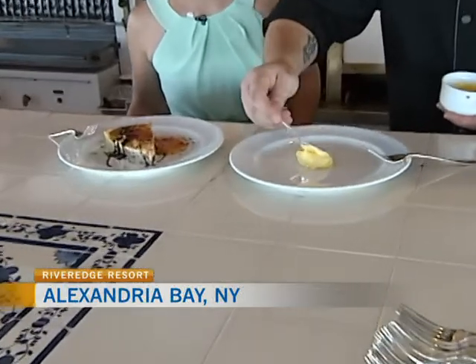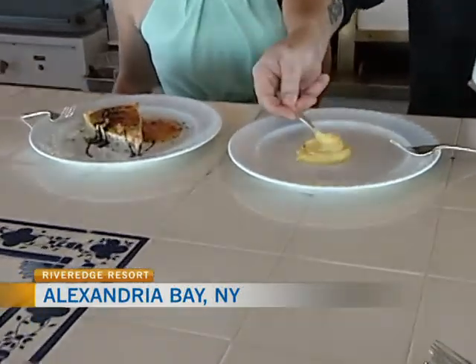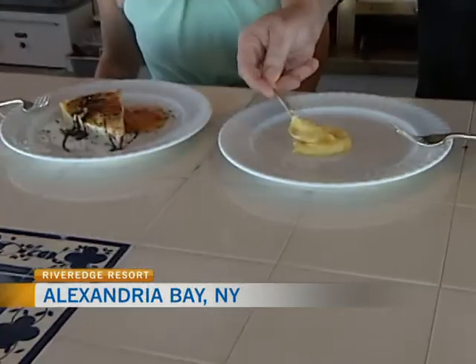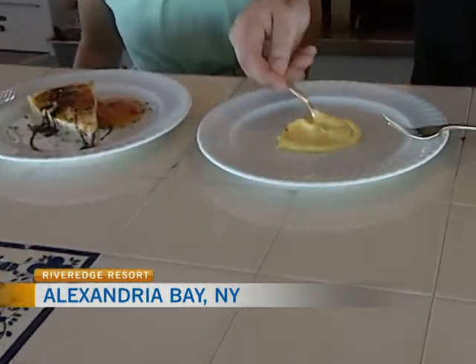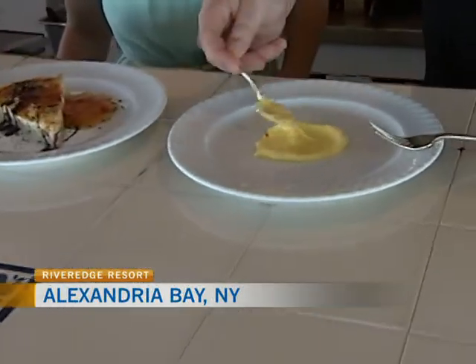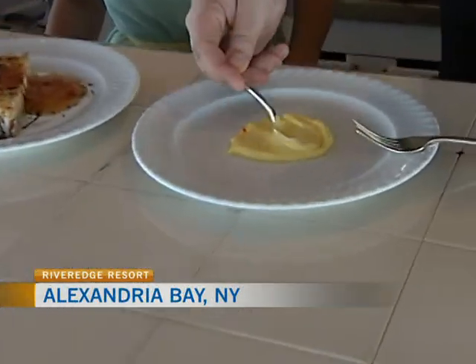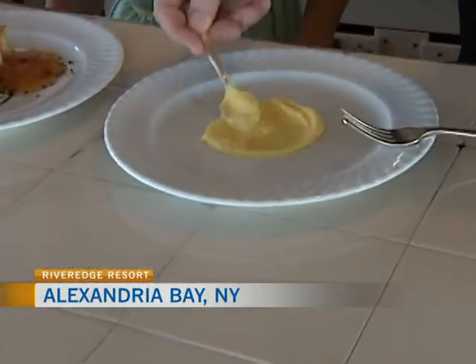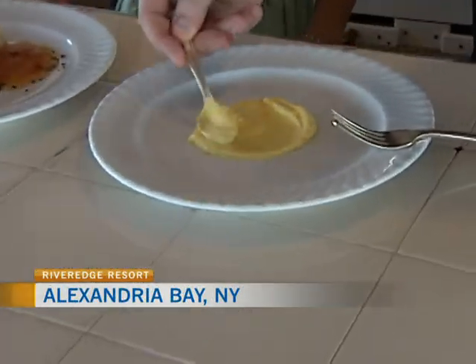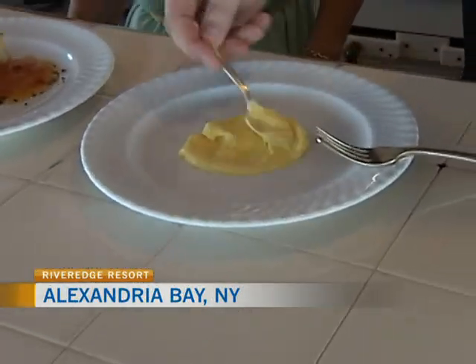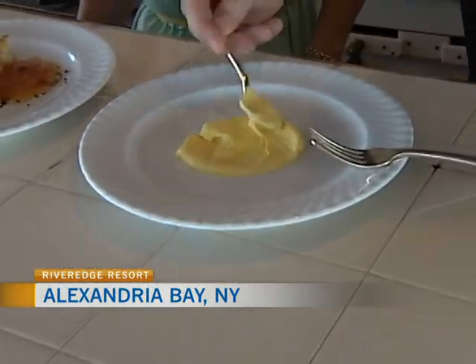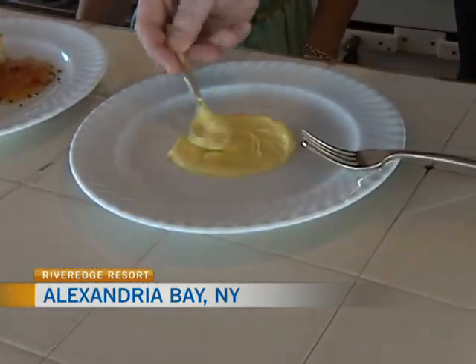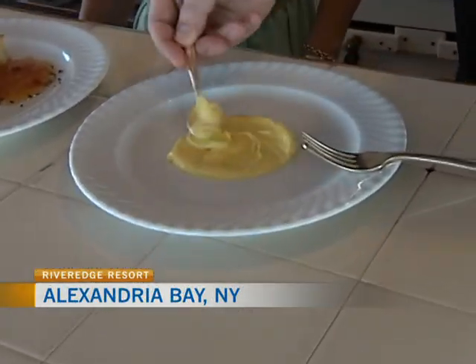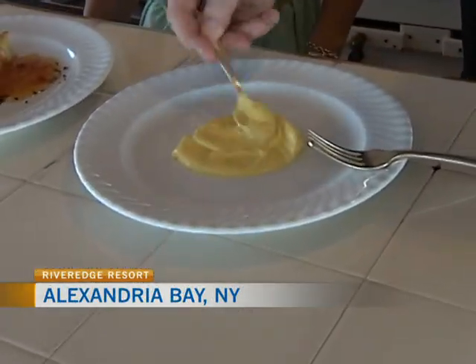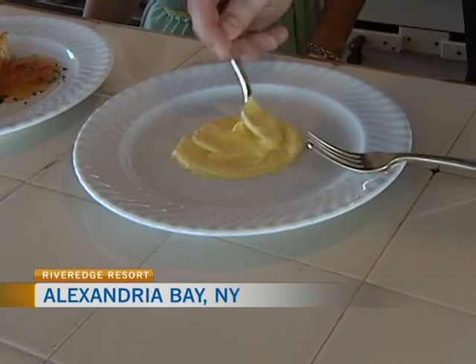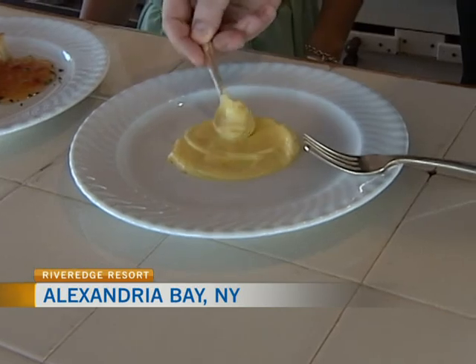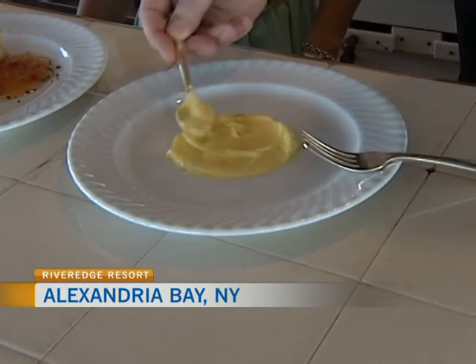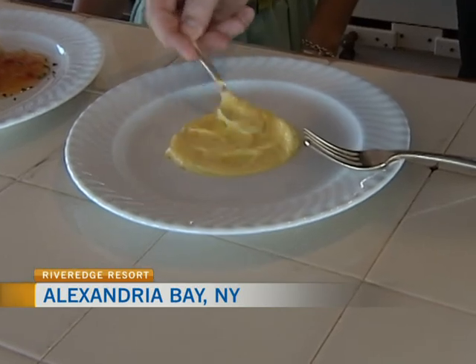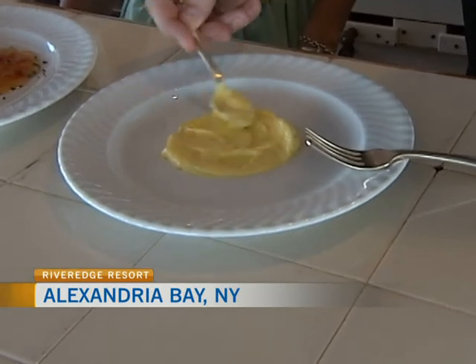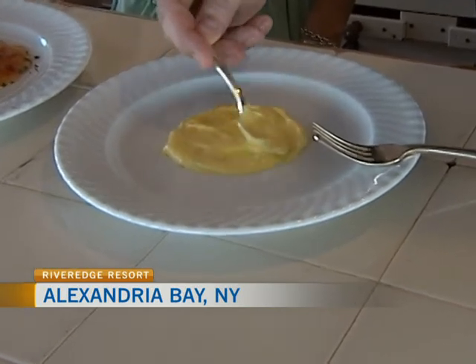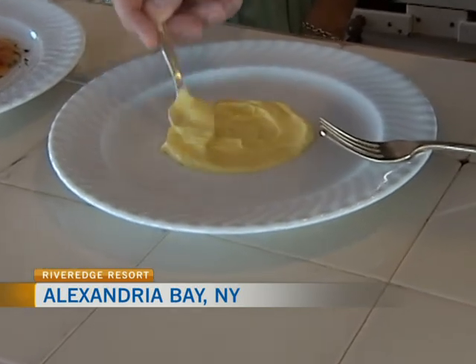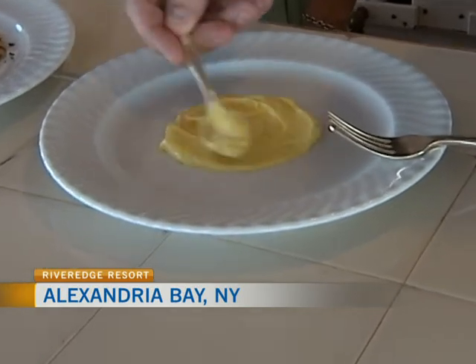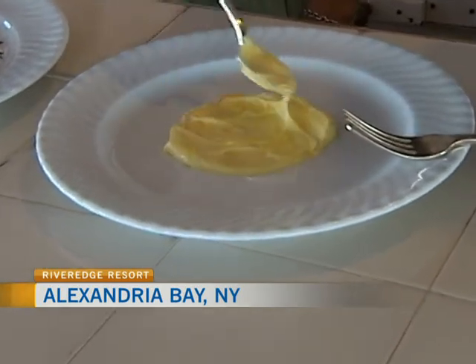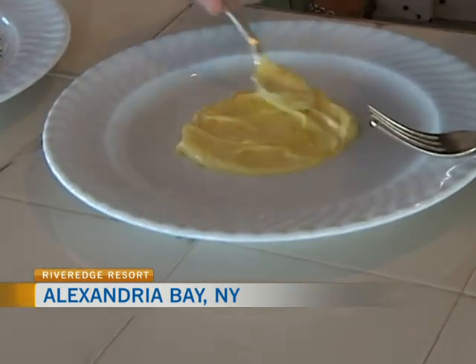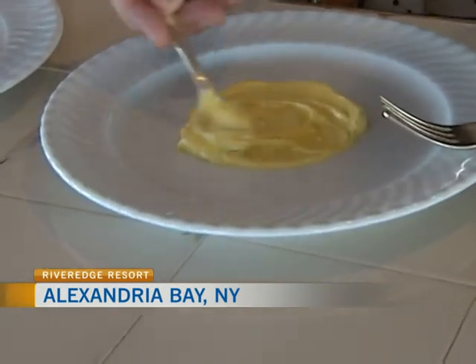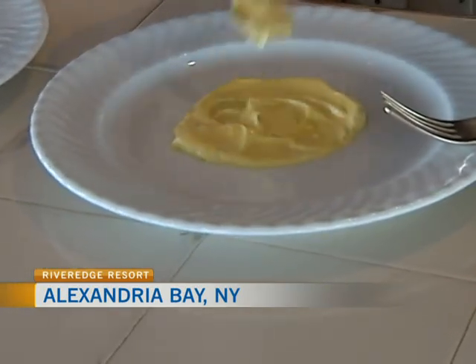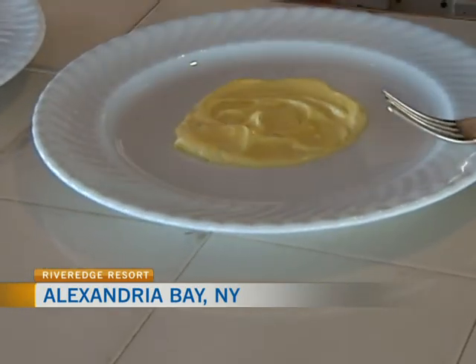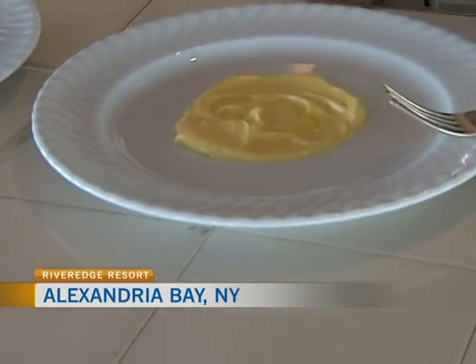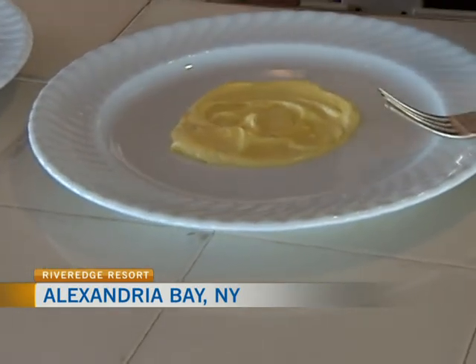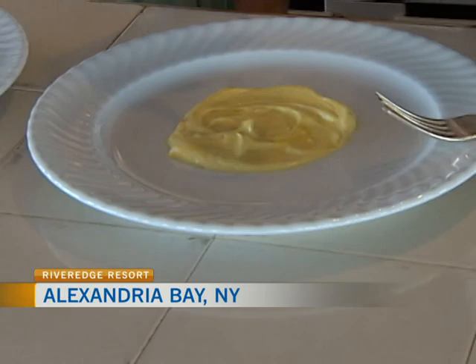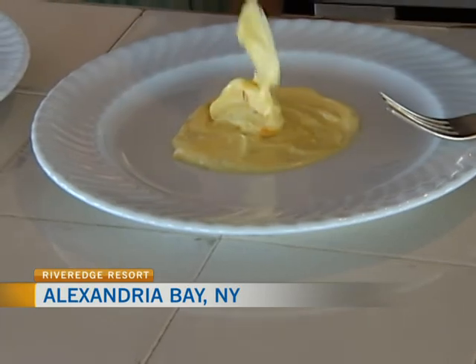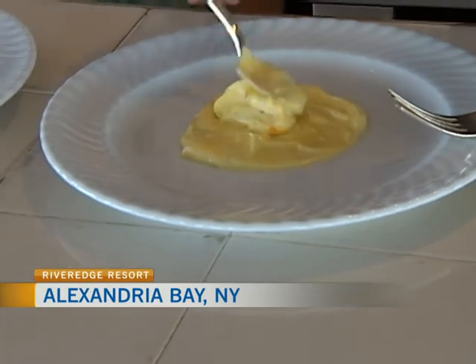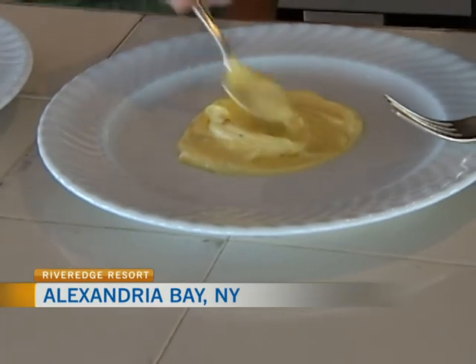This is a saffron aioli — an emulsion of egg yolk and oil, with fresh saffron that I've sautéed down and infused with white wine, just to really spread that color through, both for color, flavor, and aromatics.